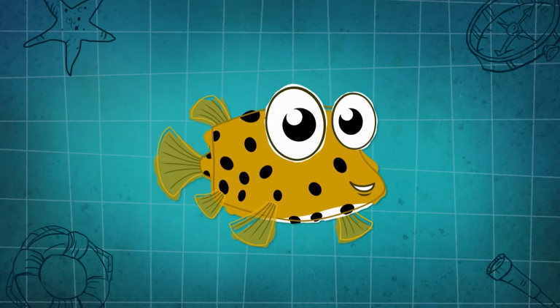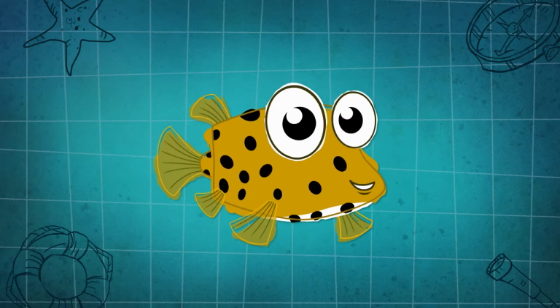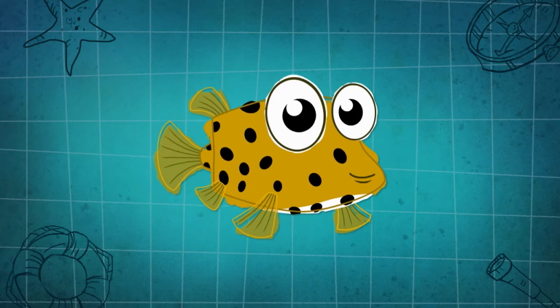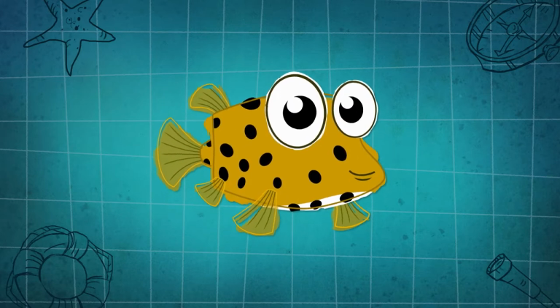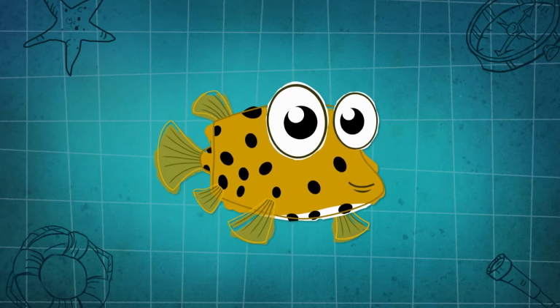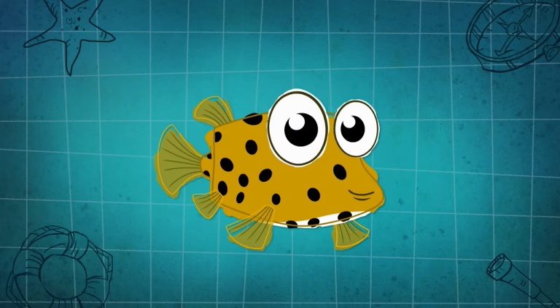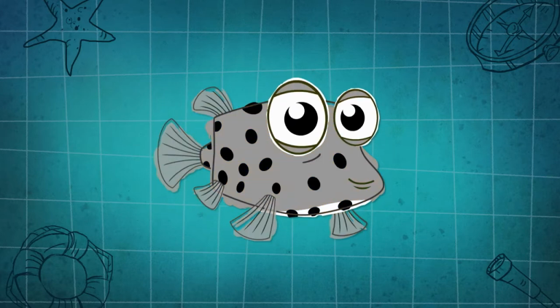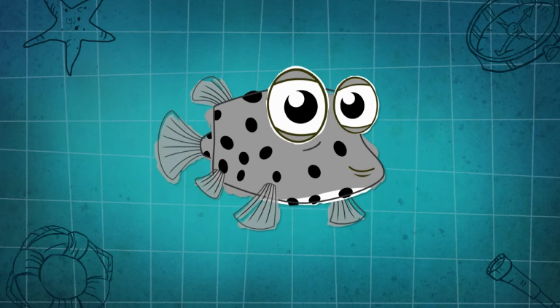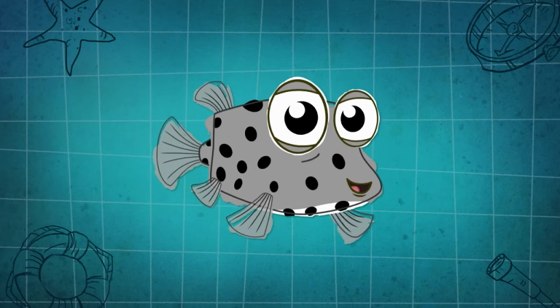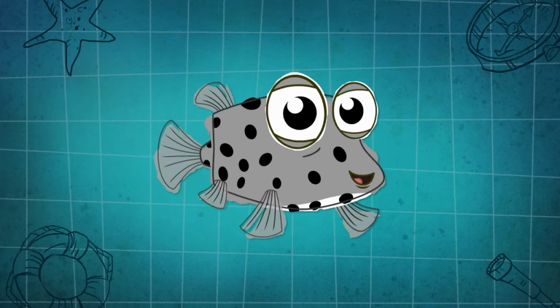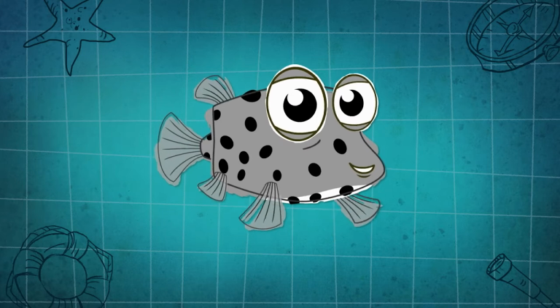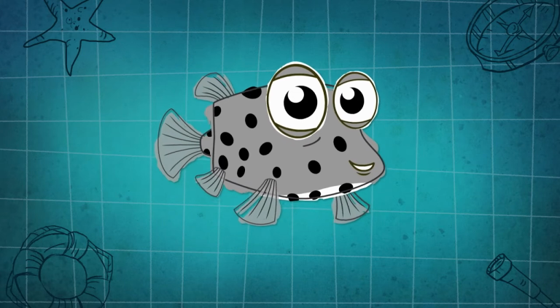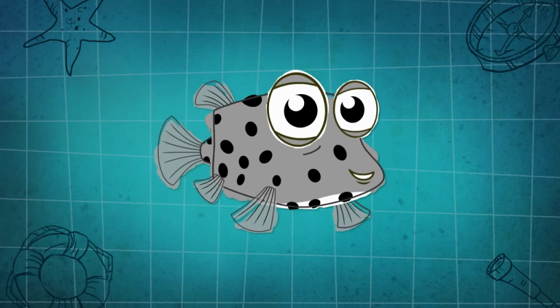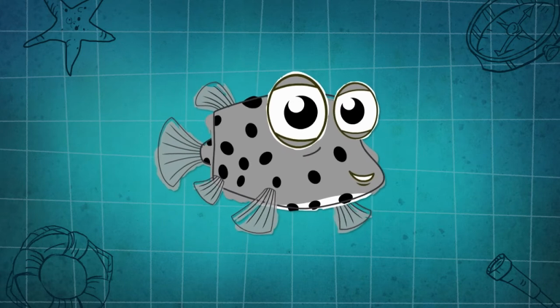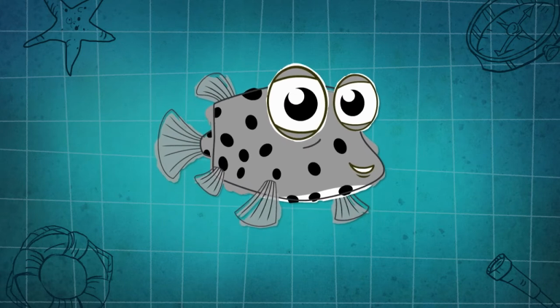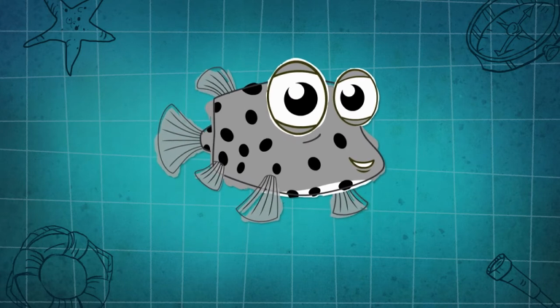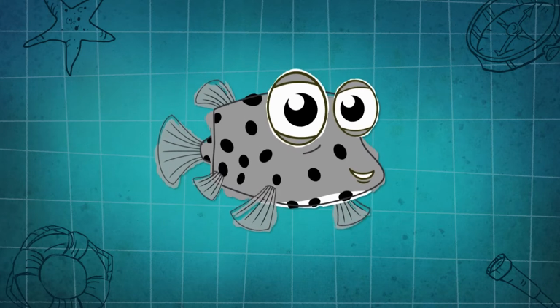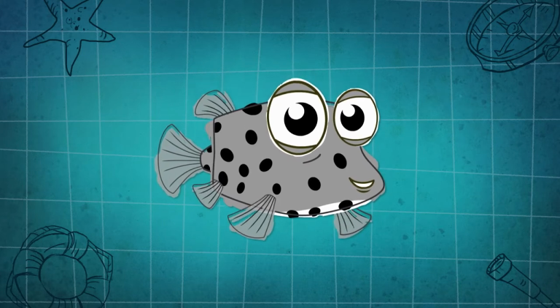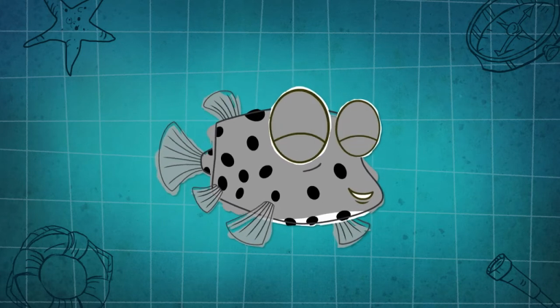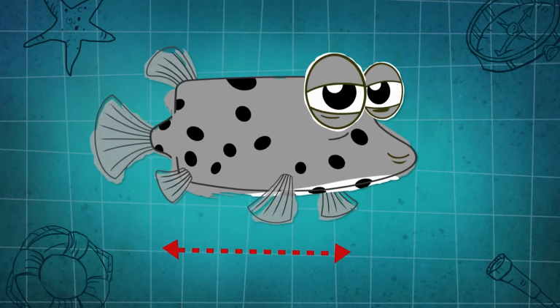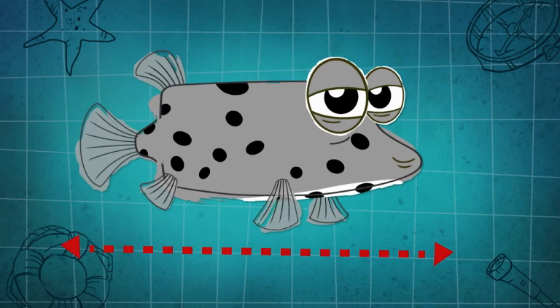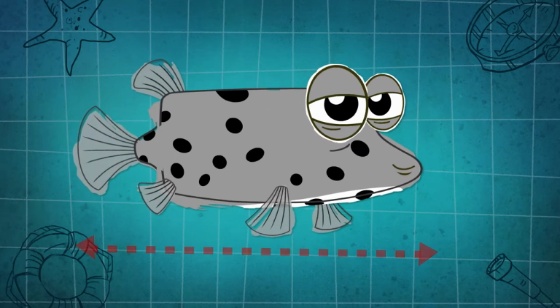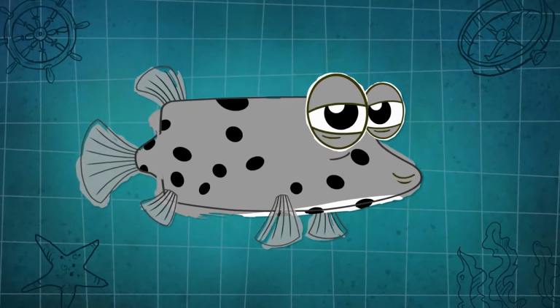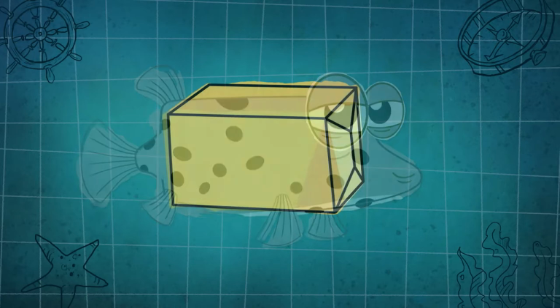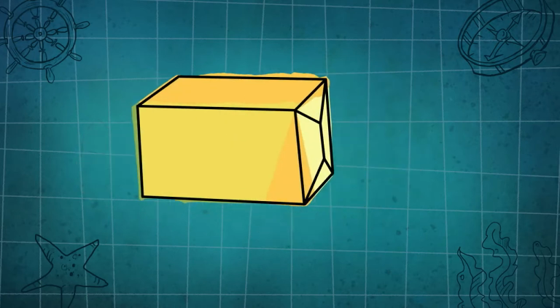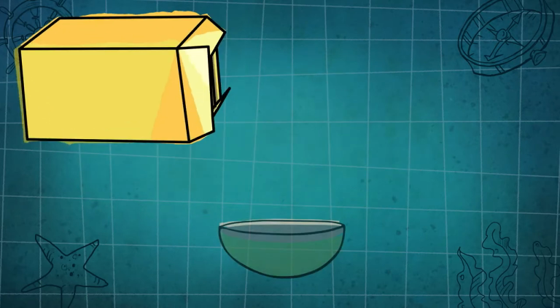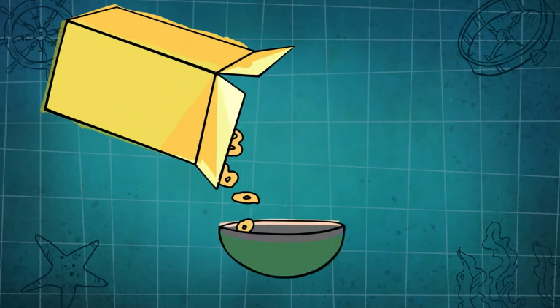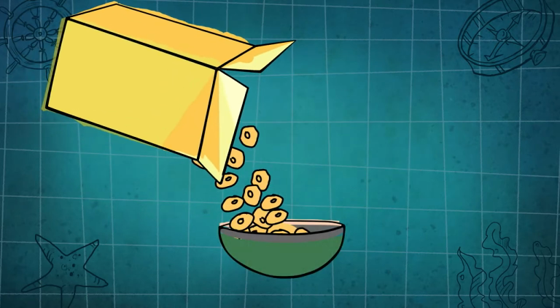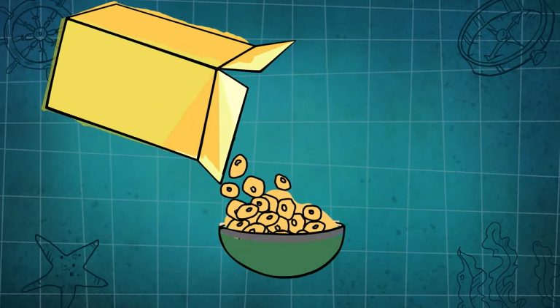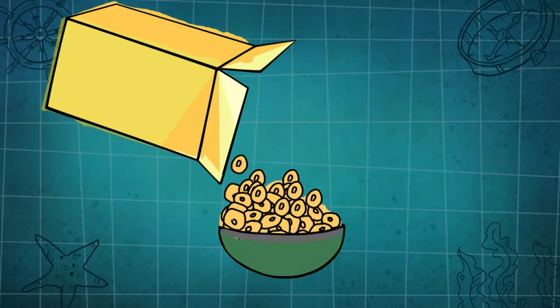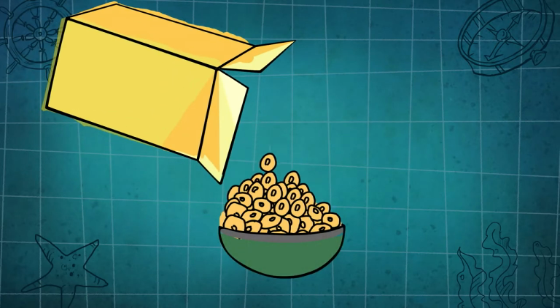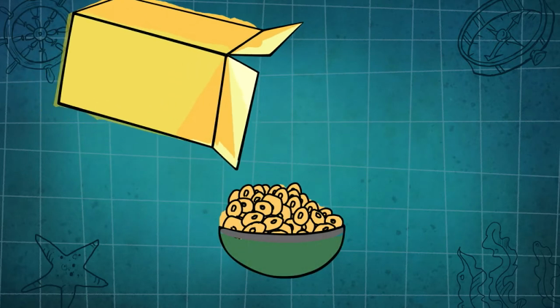Very old box fish turn grey. Older box fish can grow to 18 inches long — that's bigger than a super family-sized box of cereal.